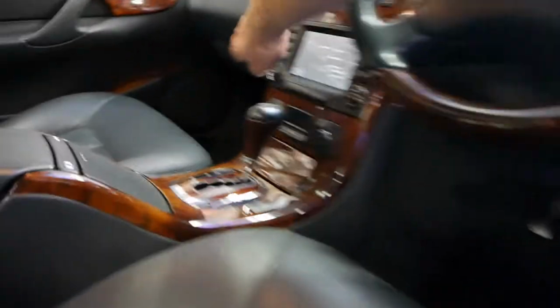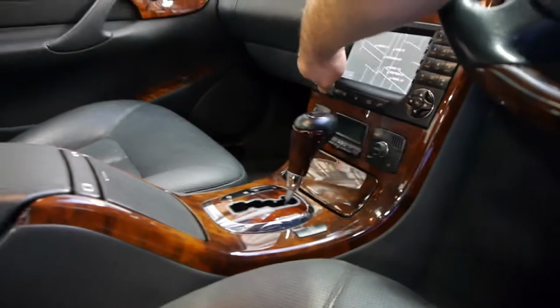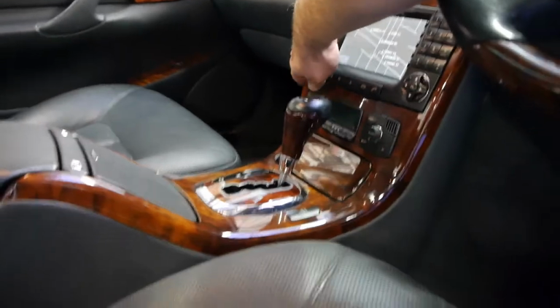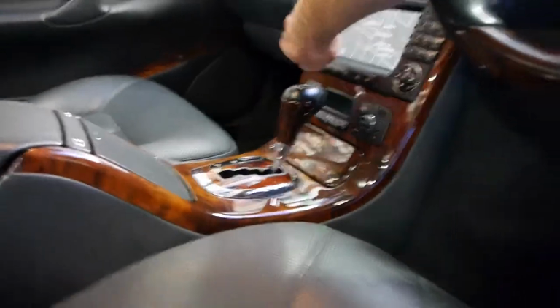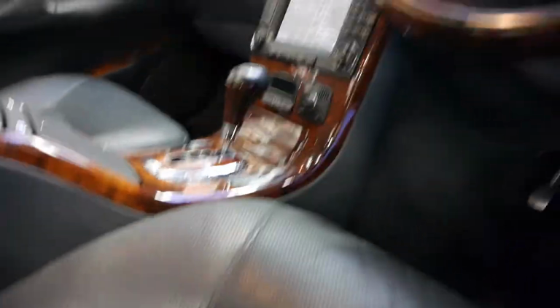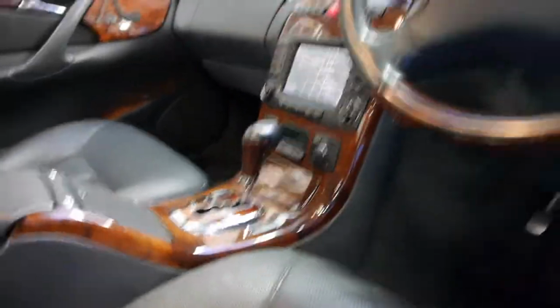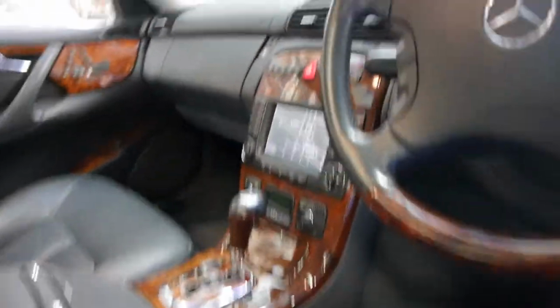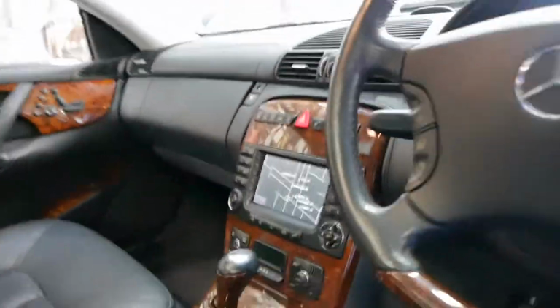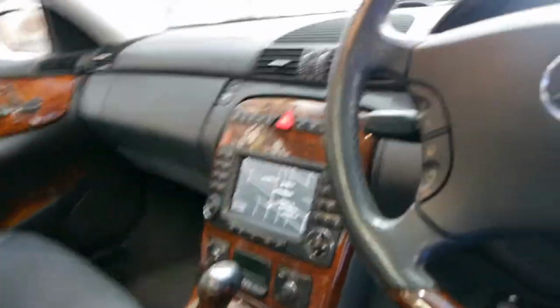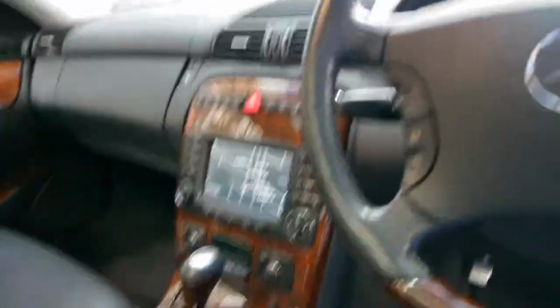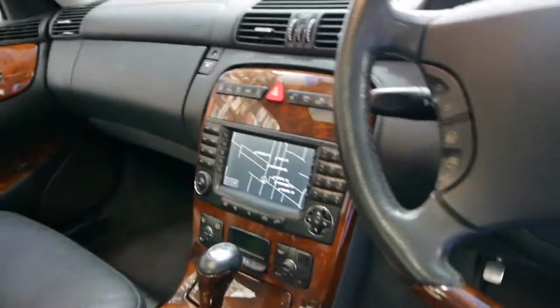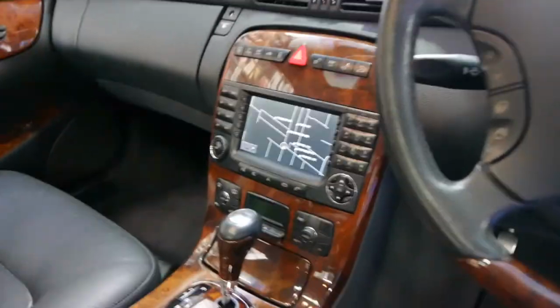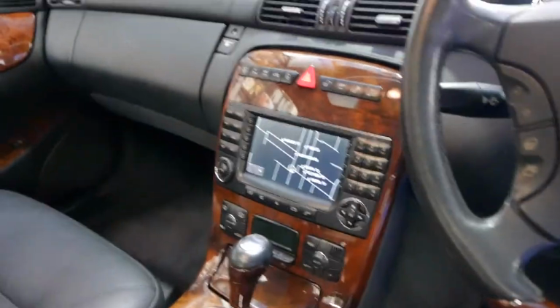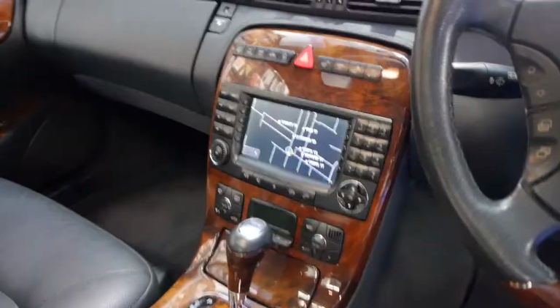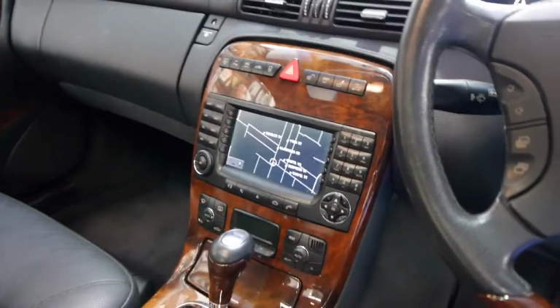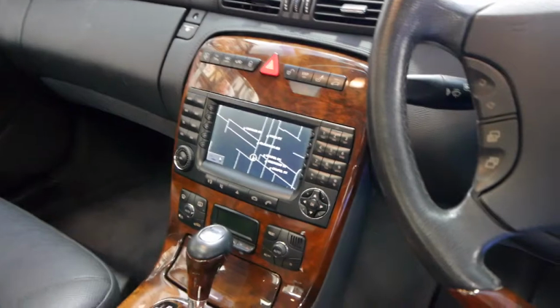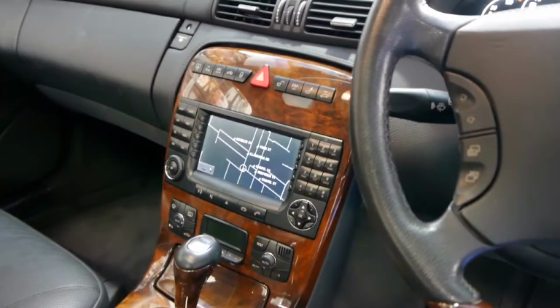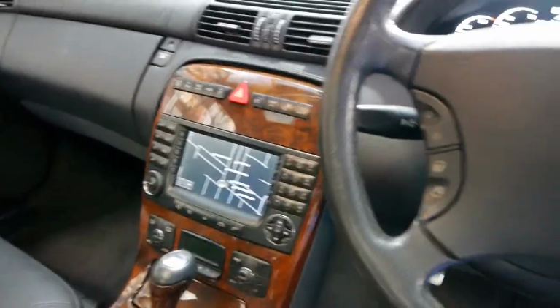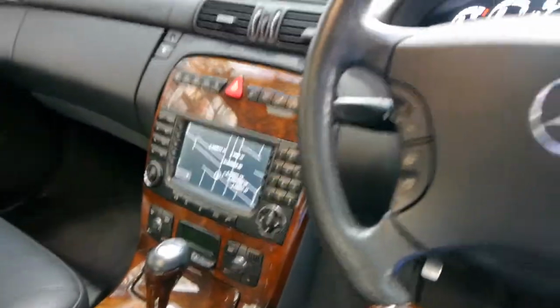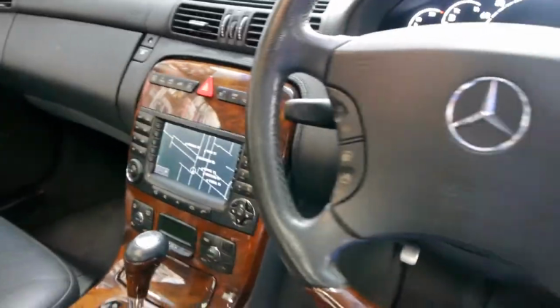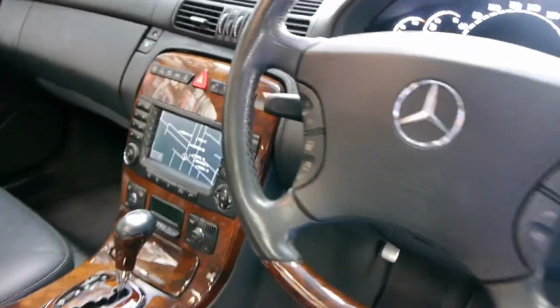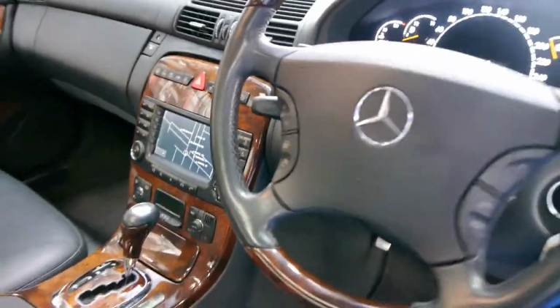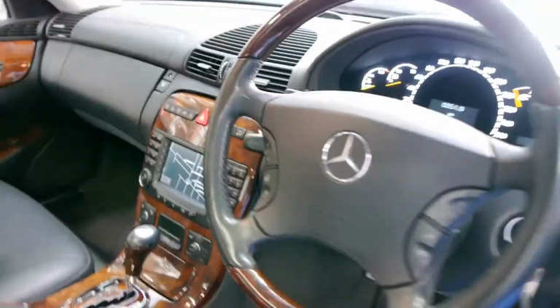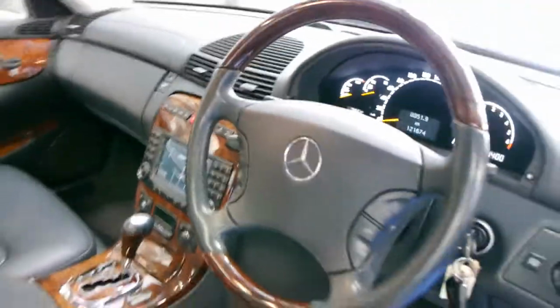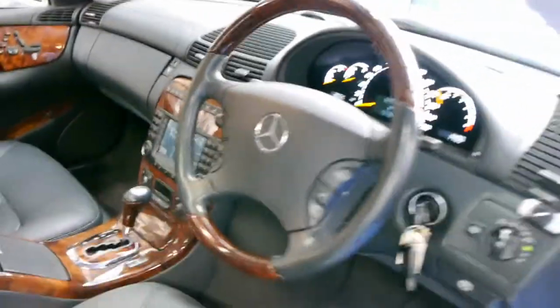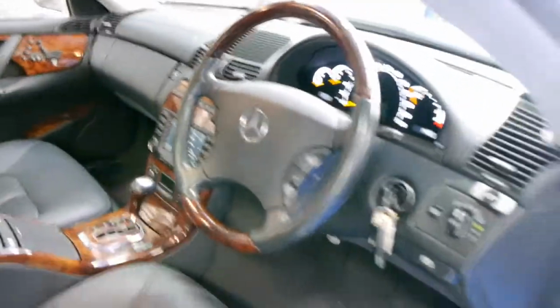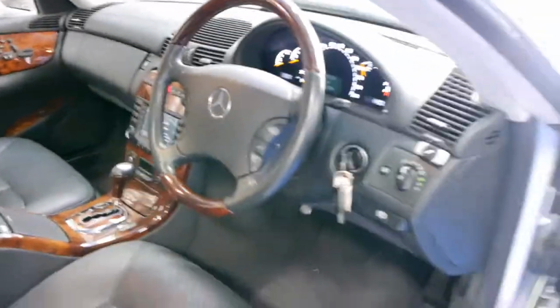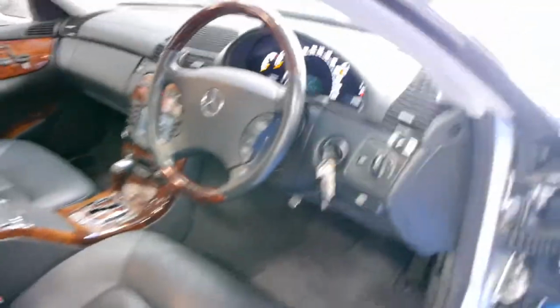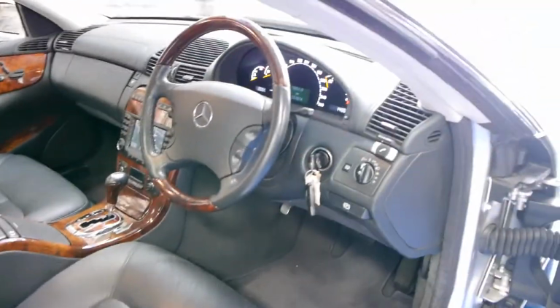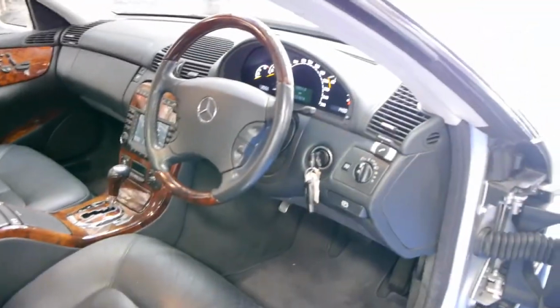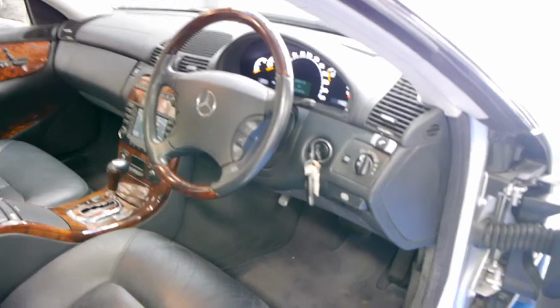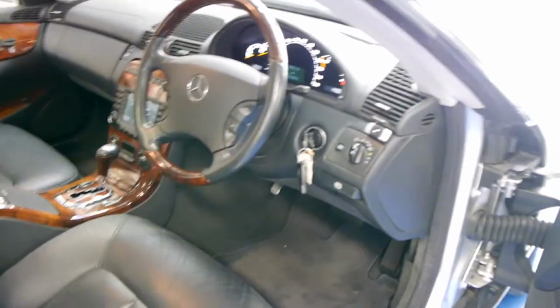It's got the updated navigation and the navigation CD is in there and it works. It's done 121,000 Ks which for a V8 Mercedes is really nothing.